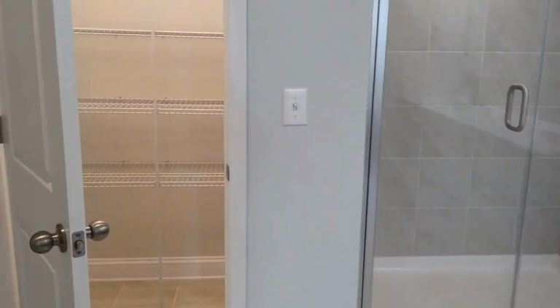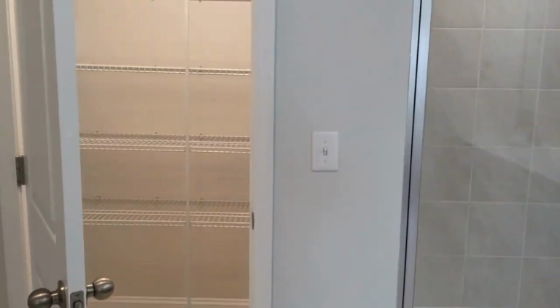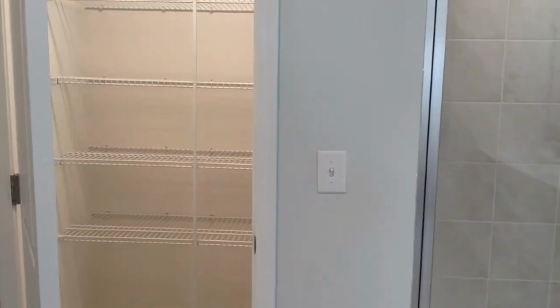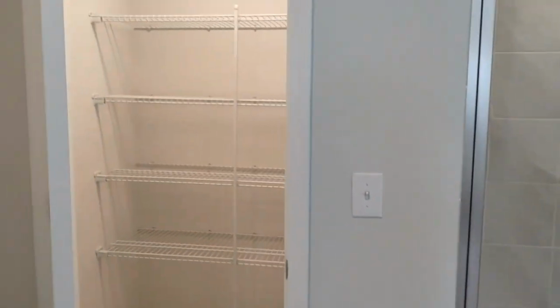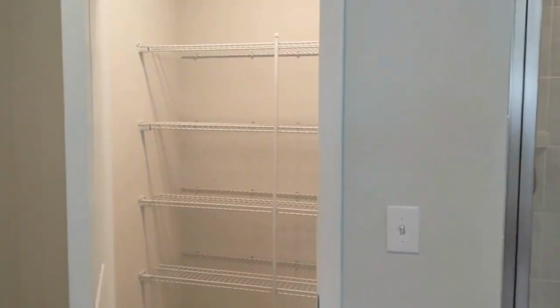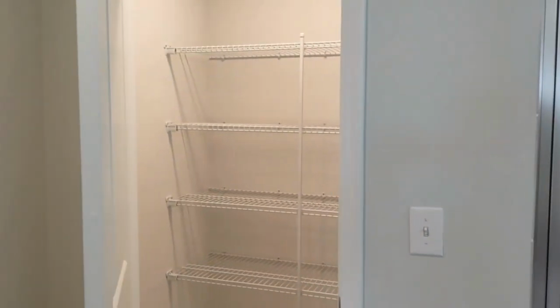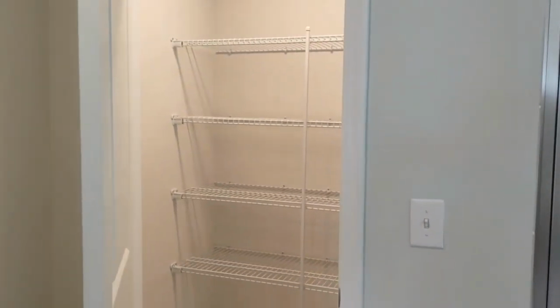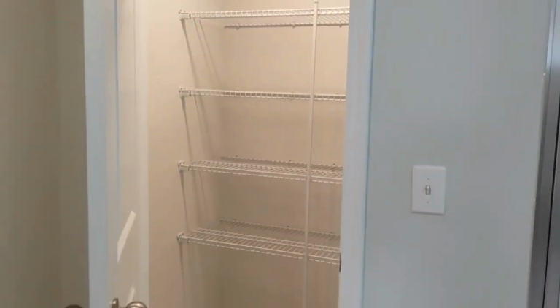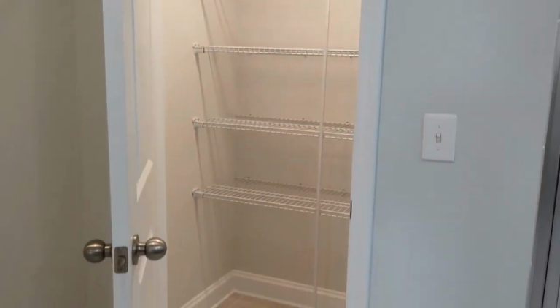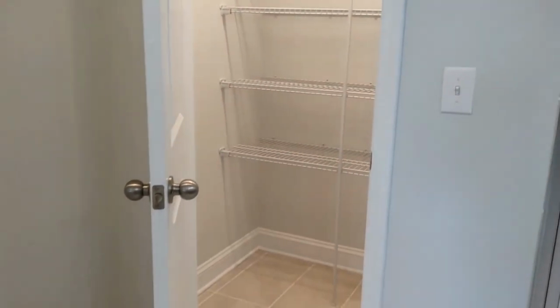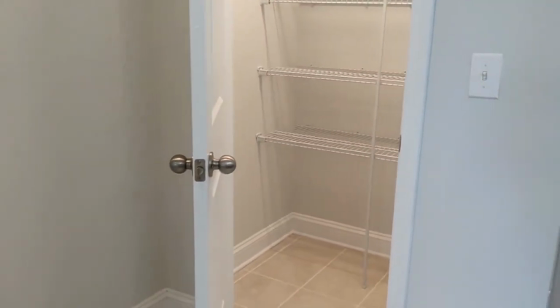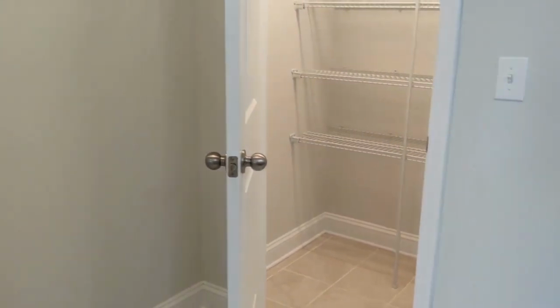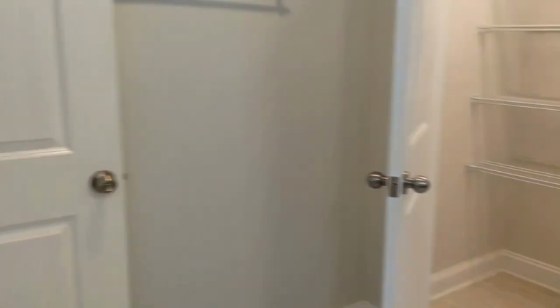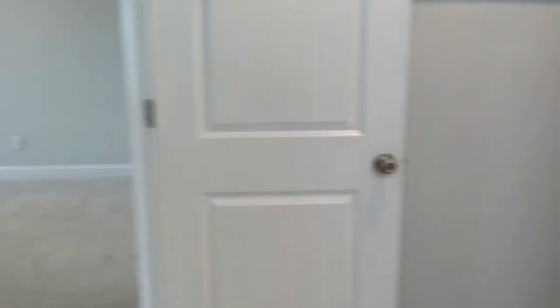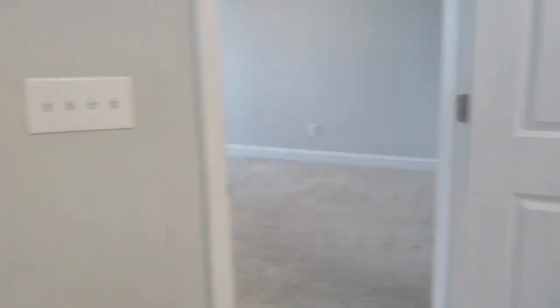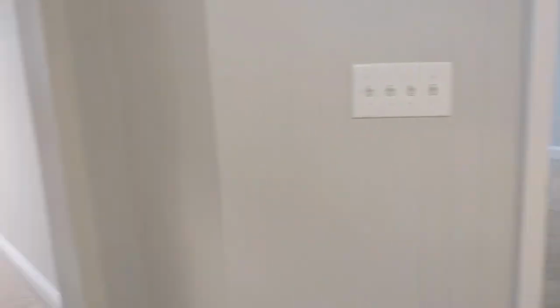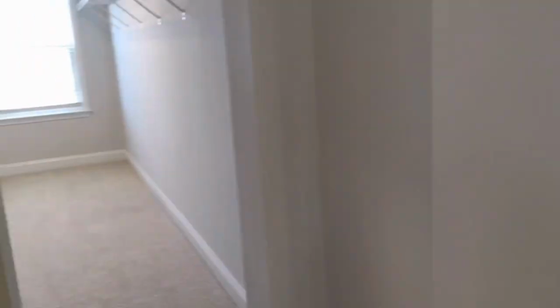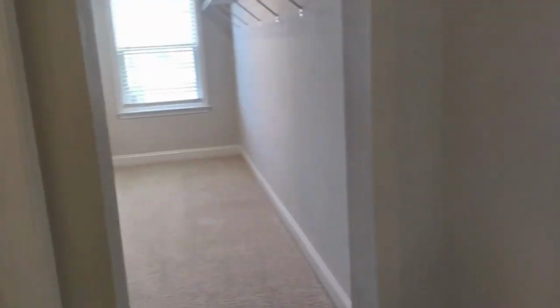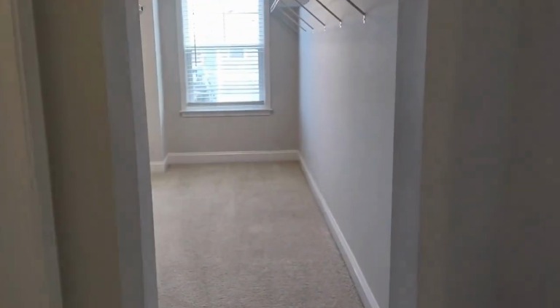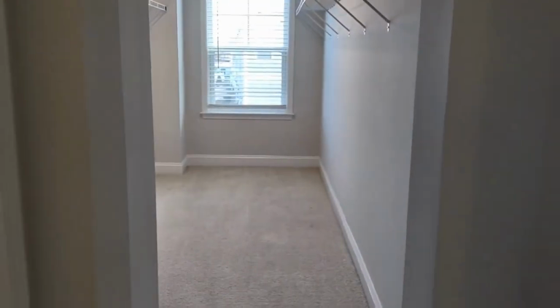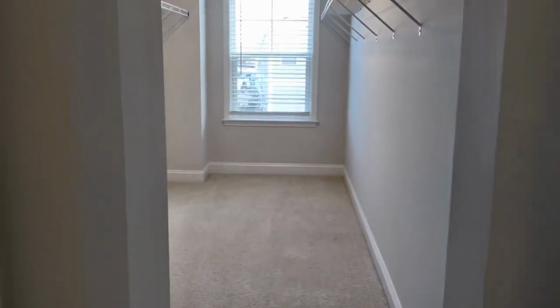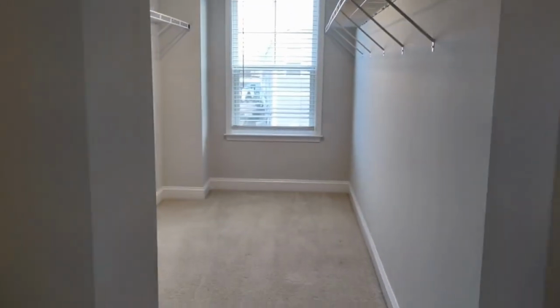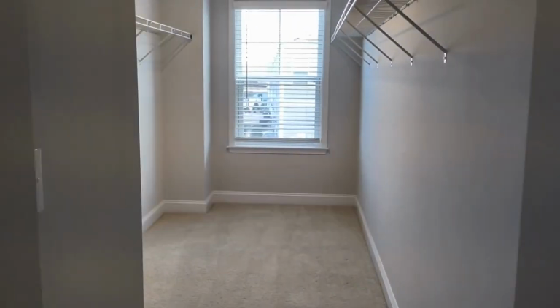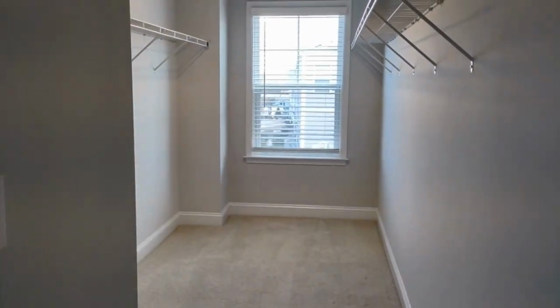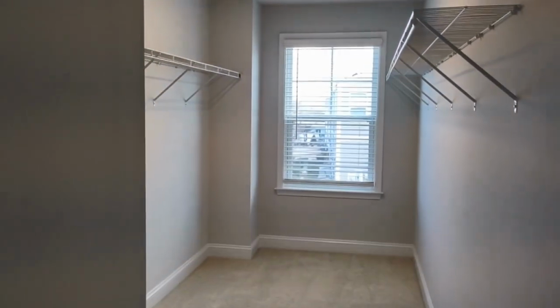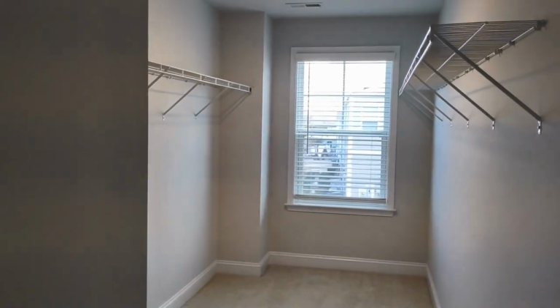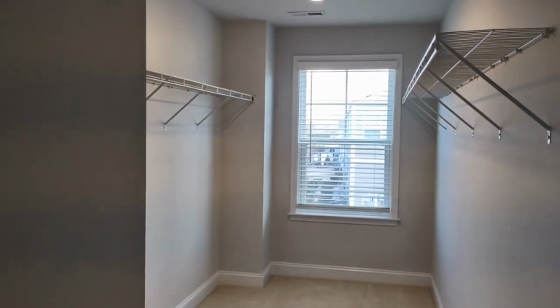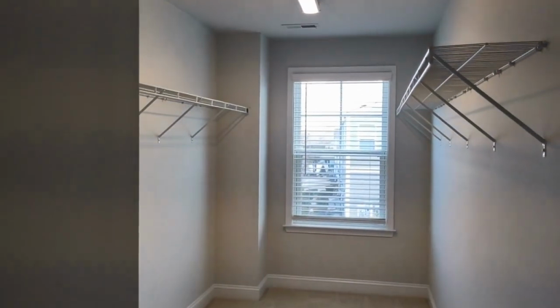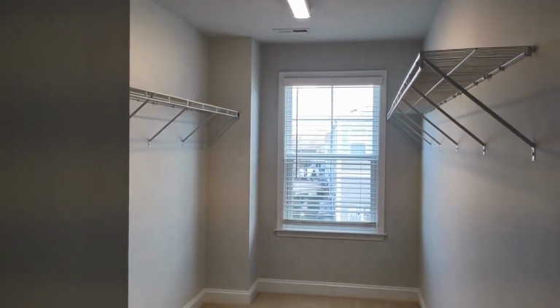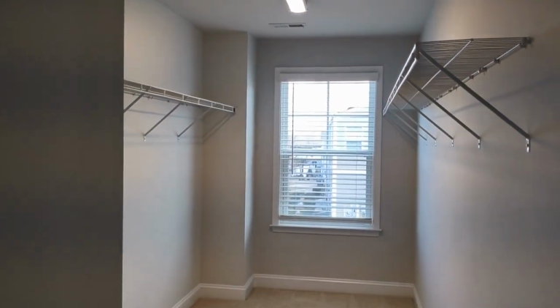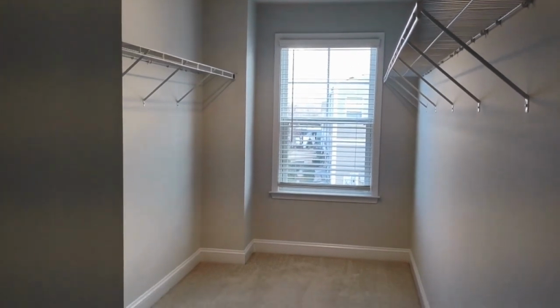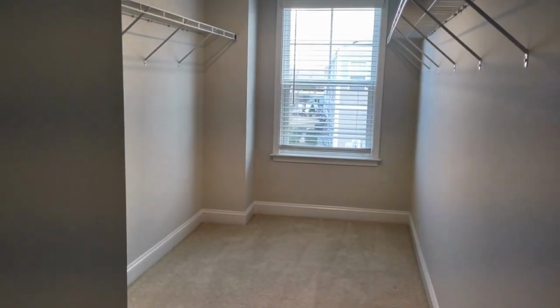Lots of storage, and here is a huge walk-in closet.